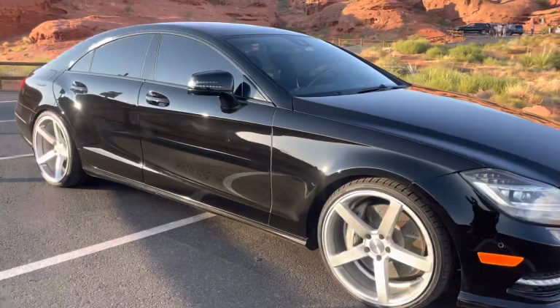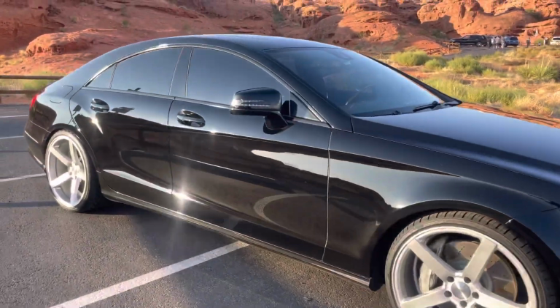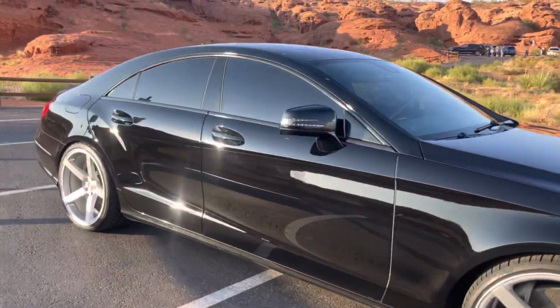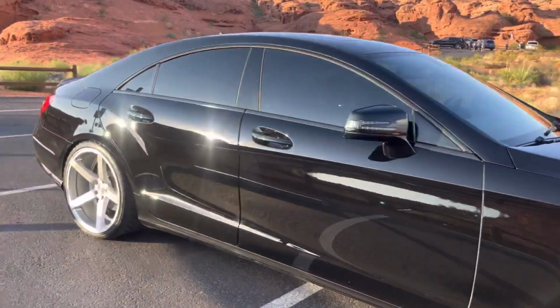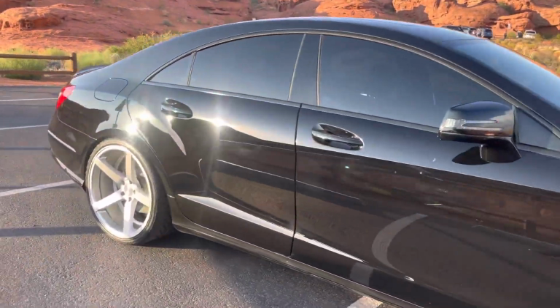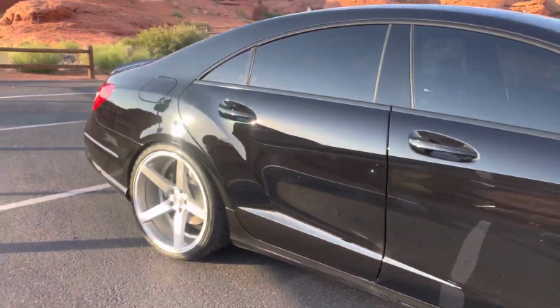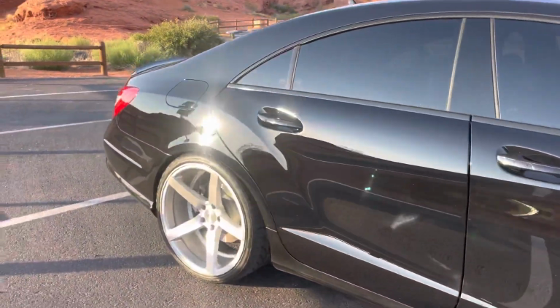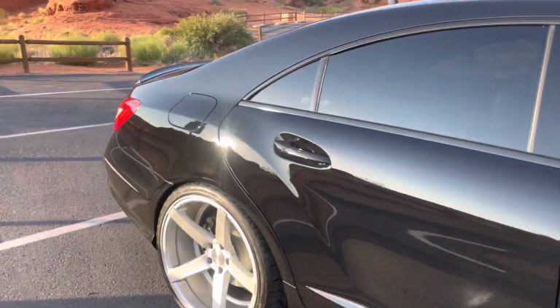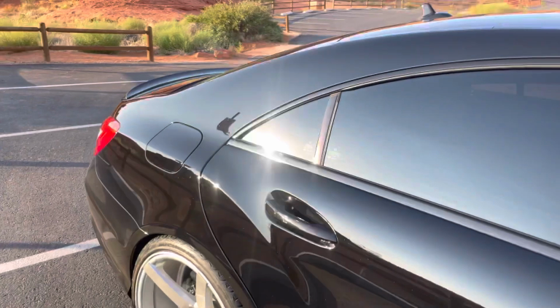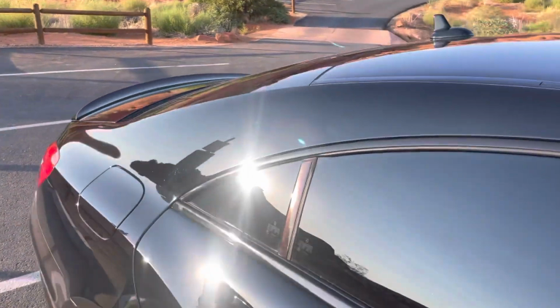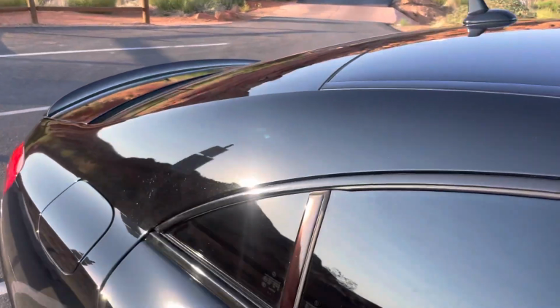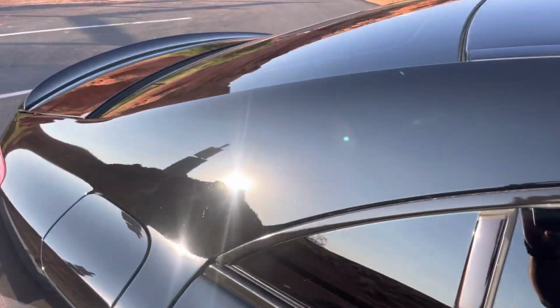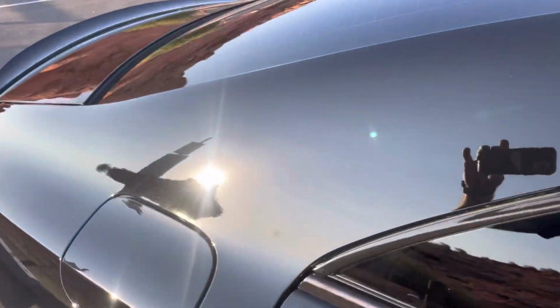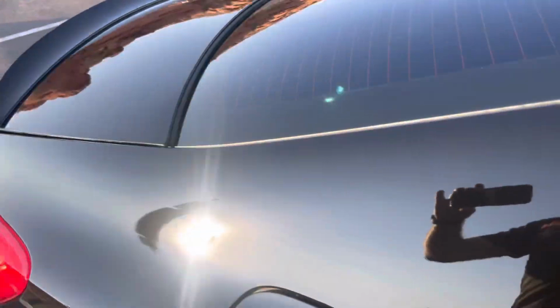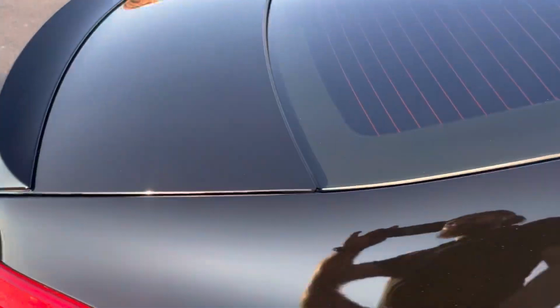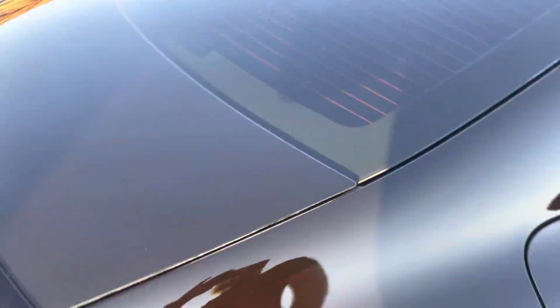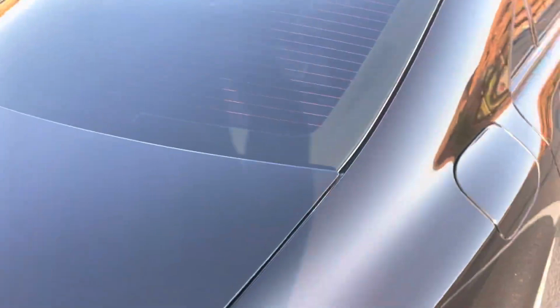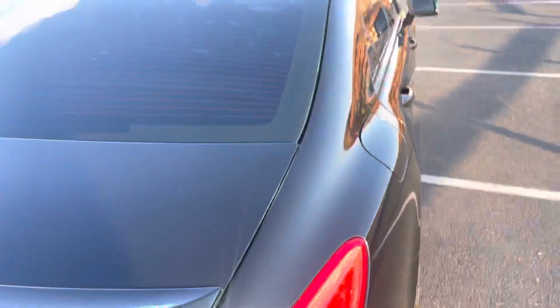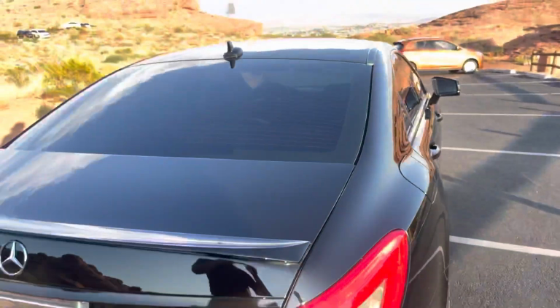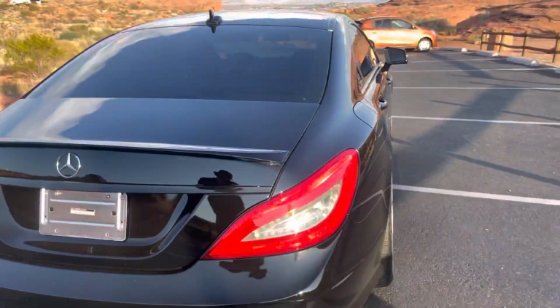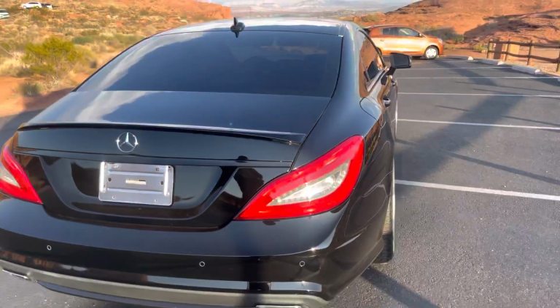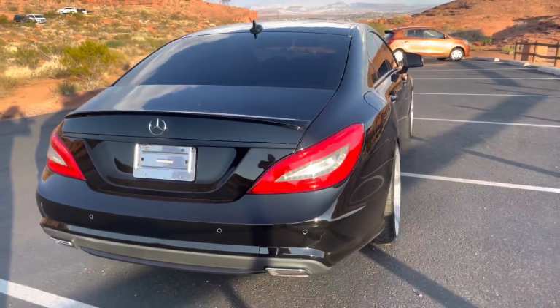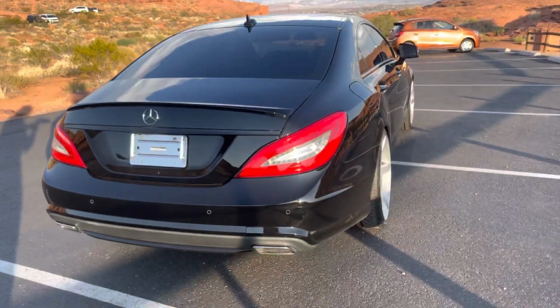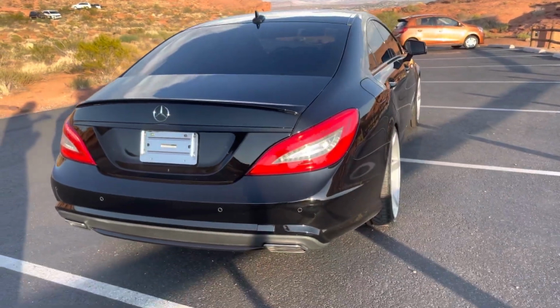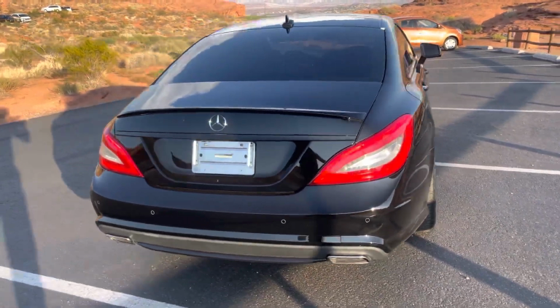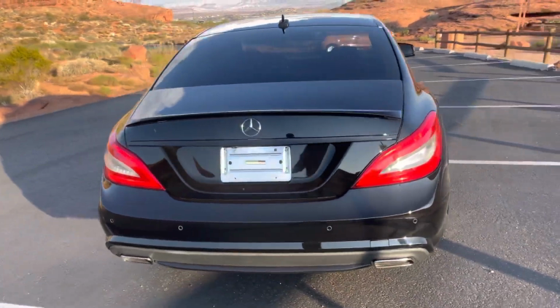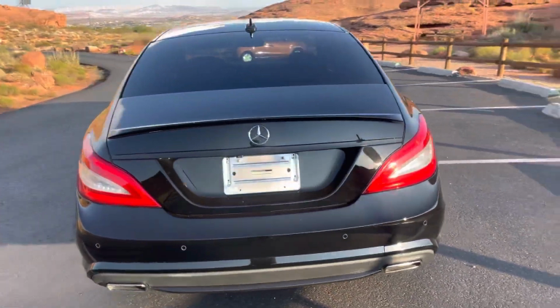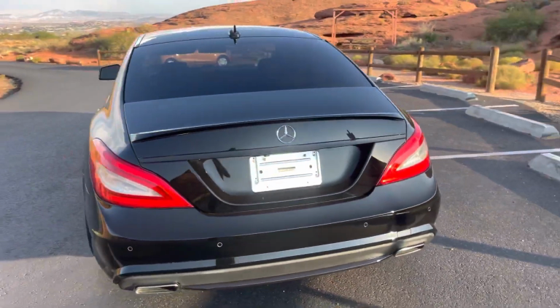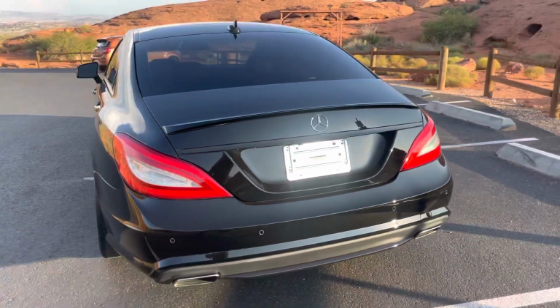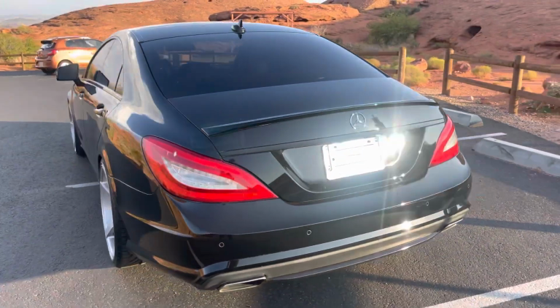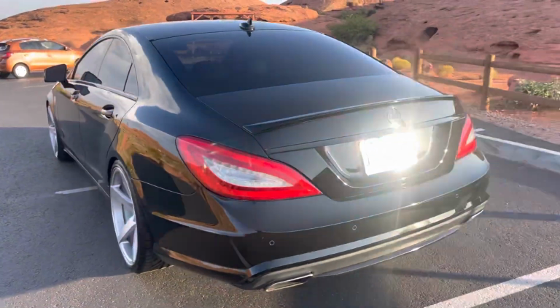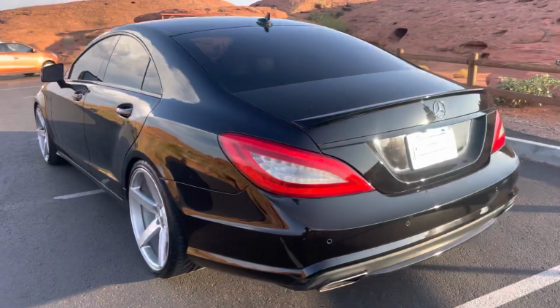We just went through and gave it a paint correction, so you can tell the paint is just in stellar shape. Got all the swirl marks, light scratches, any scuffs, any dull areas — just got it polished to a mirror-like finish.